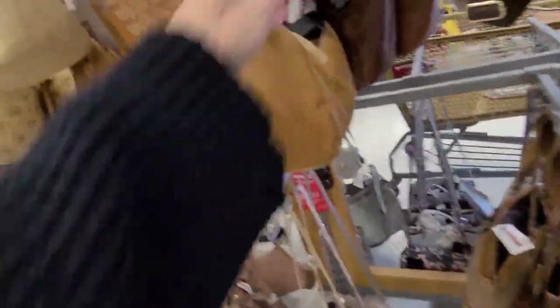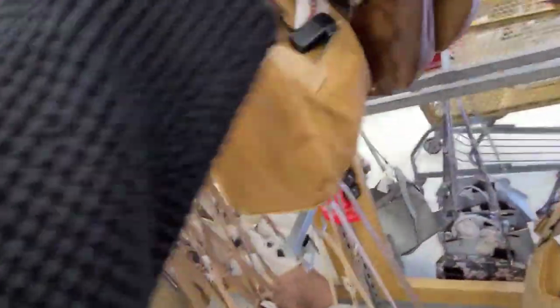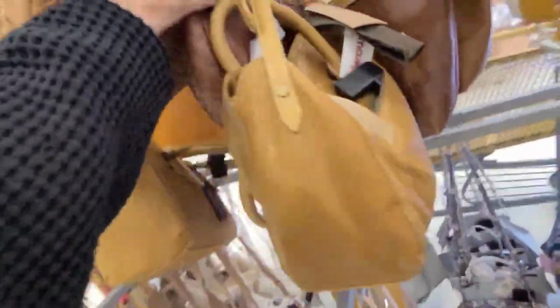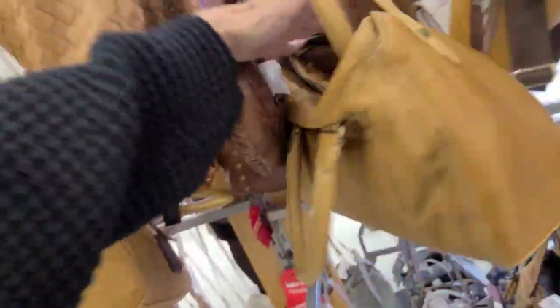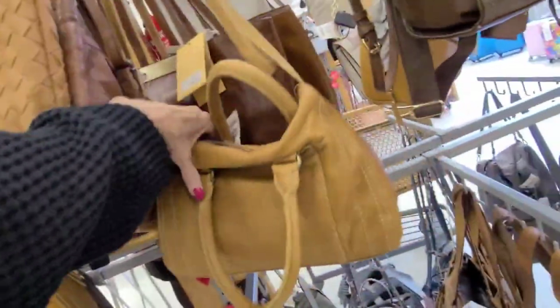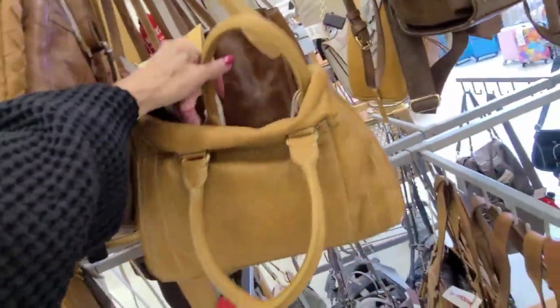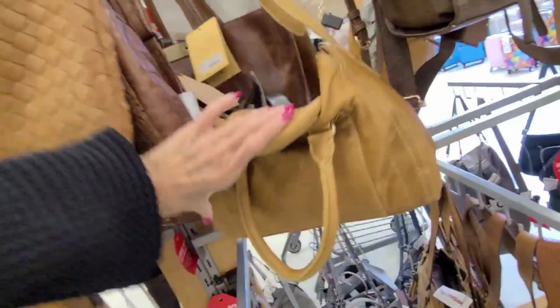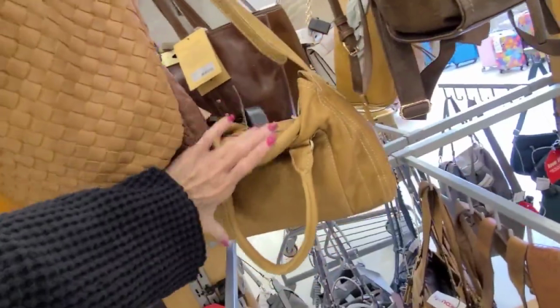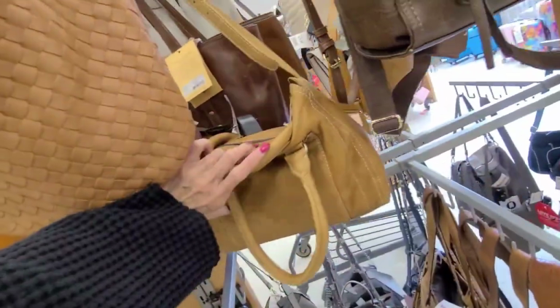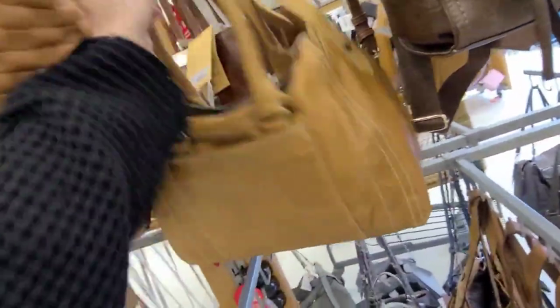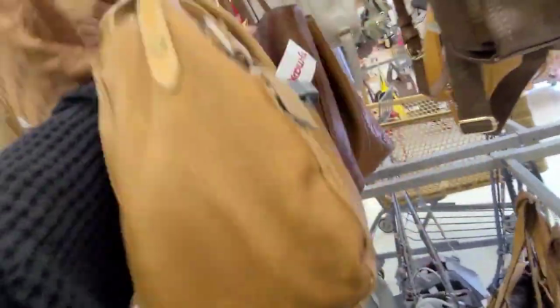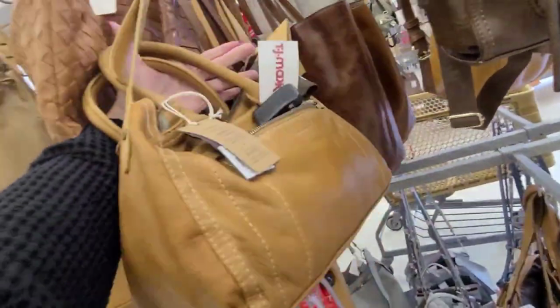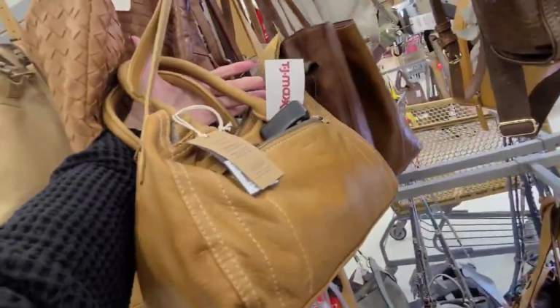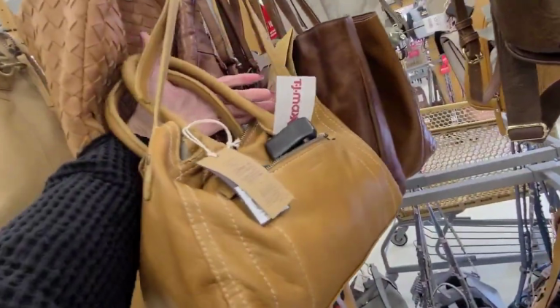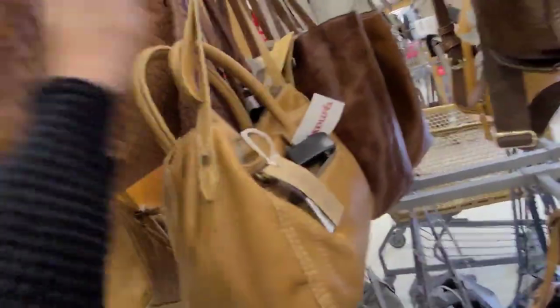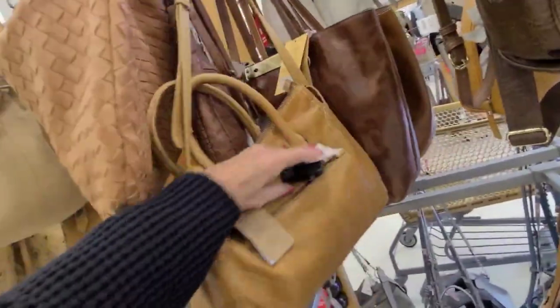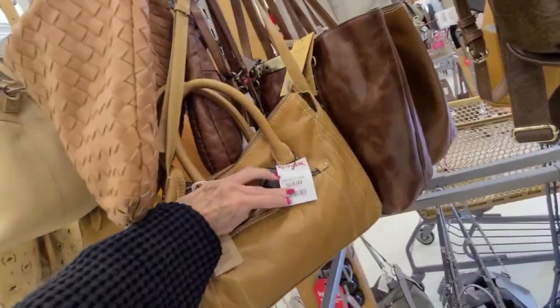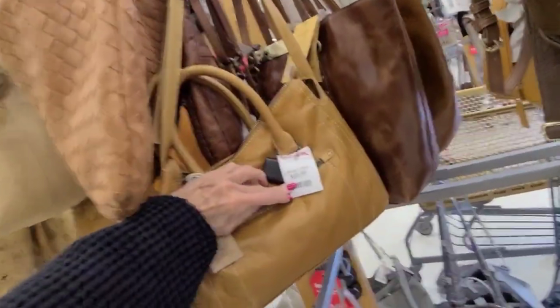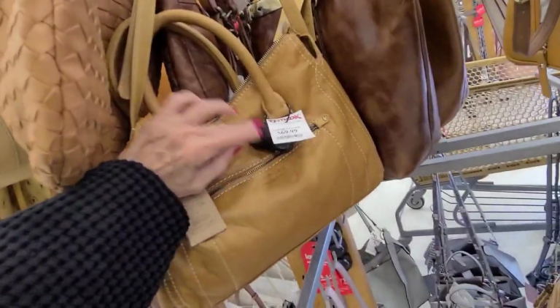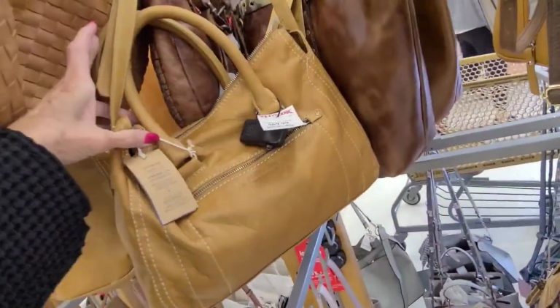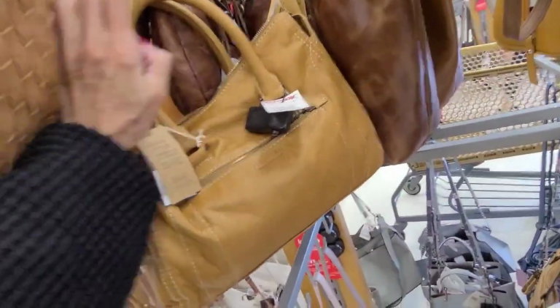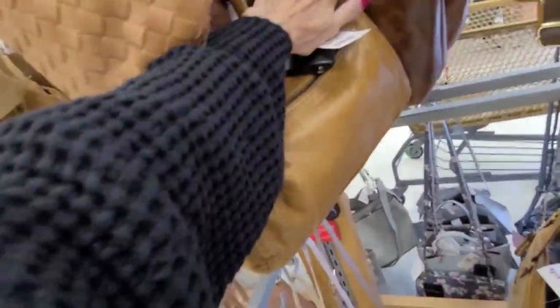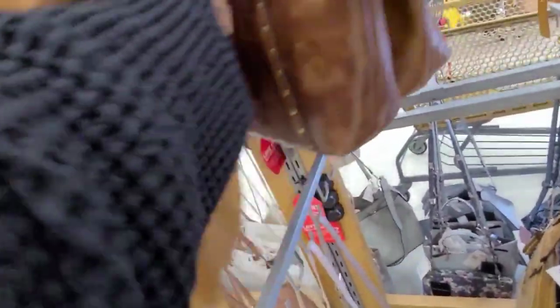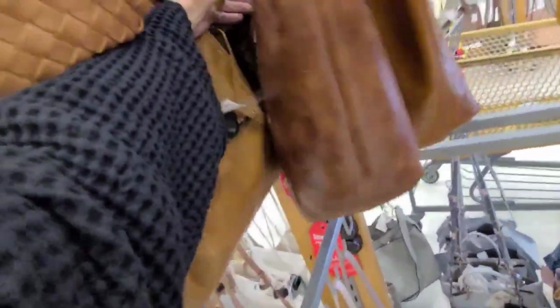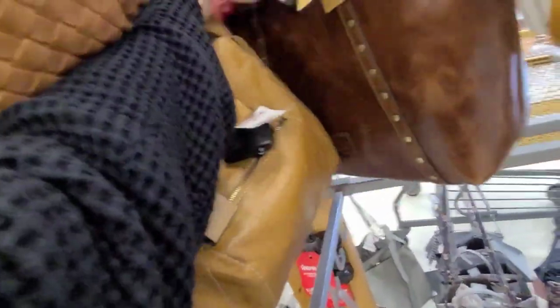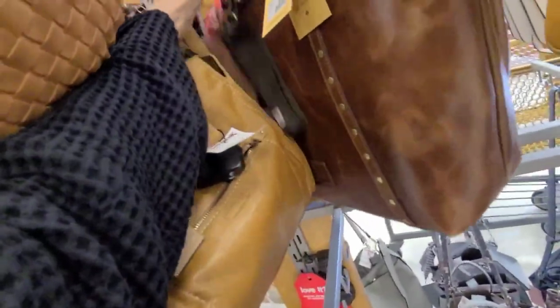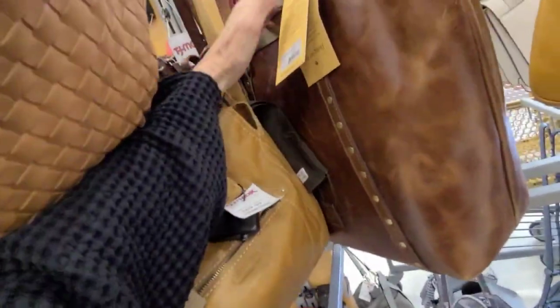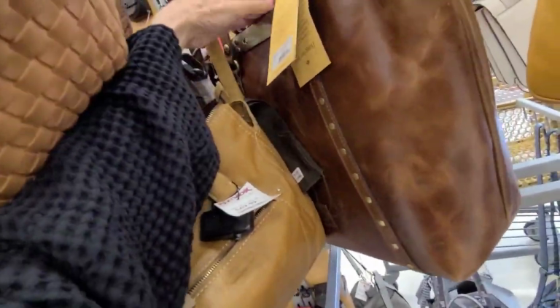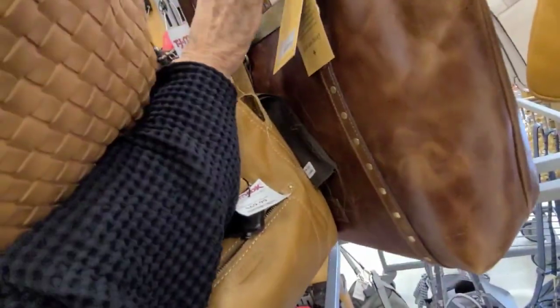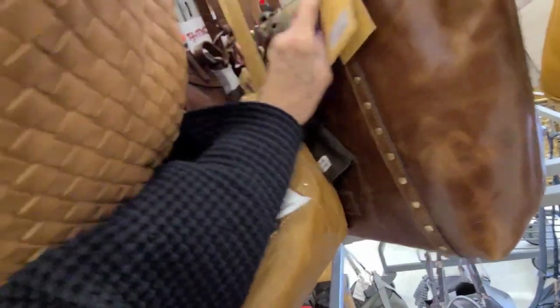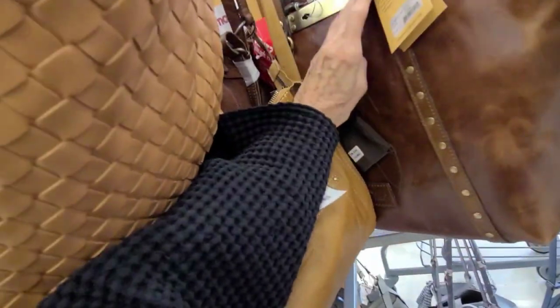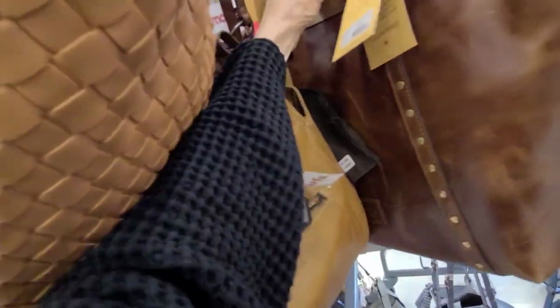Is that the only Dooney? And that satchel — such soft leather, American leather. And that one is $70. $50. Patricia back here — Patricia Nash. What is that? $99.